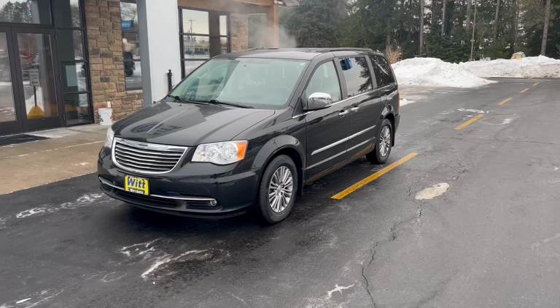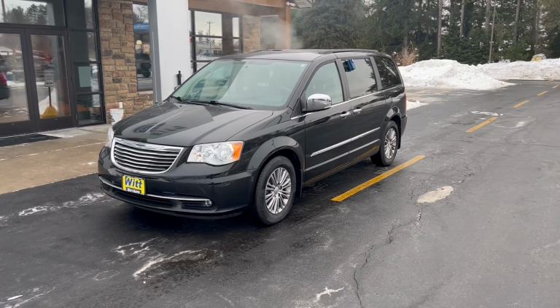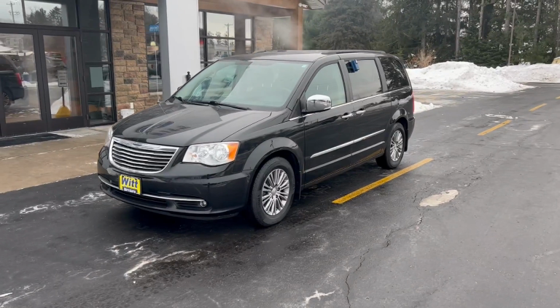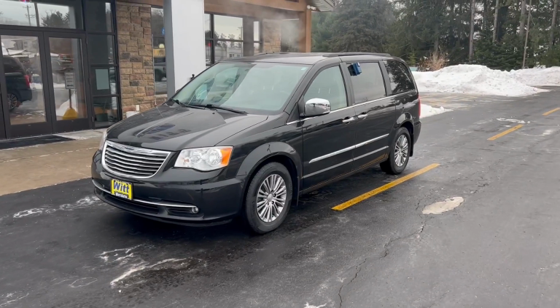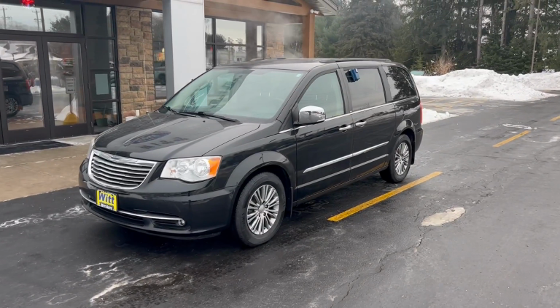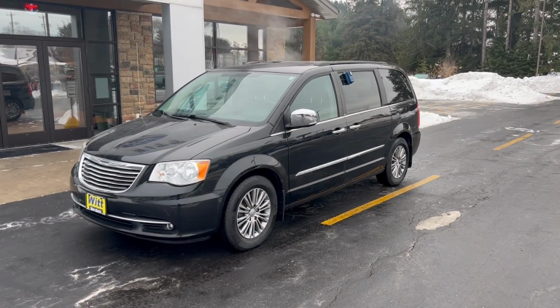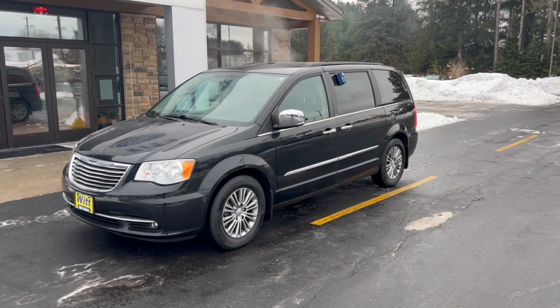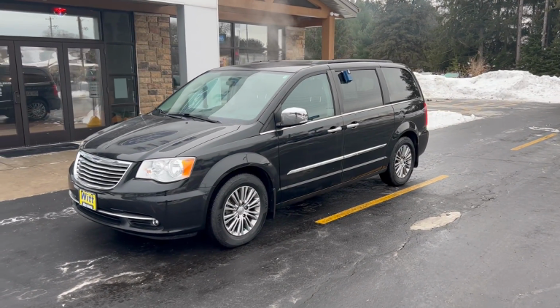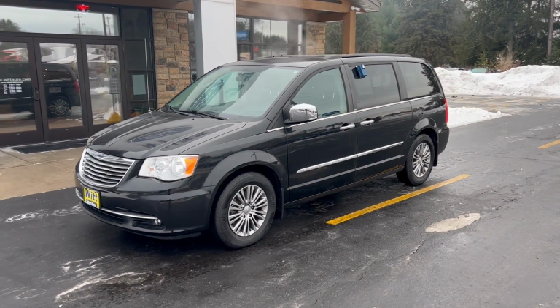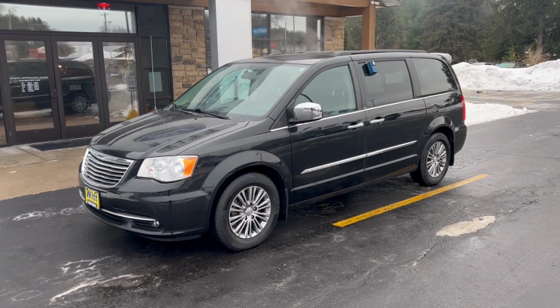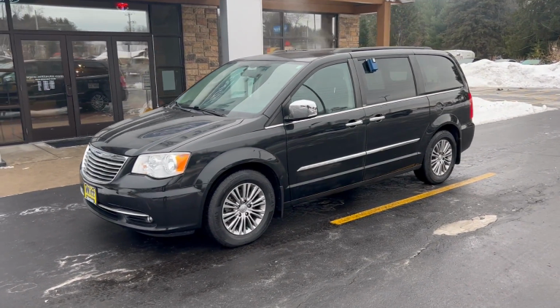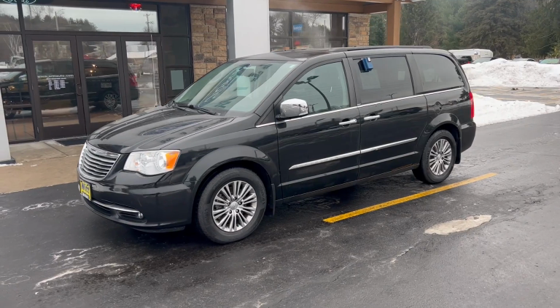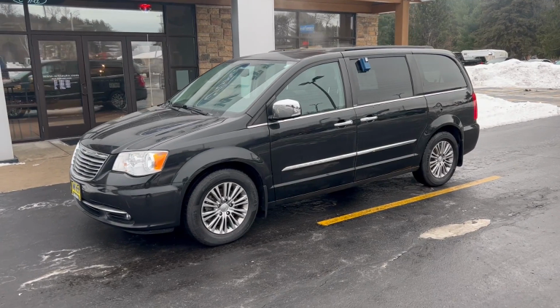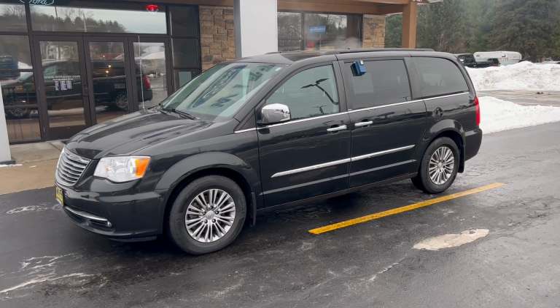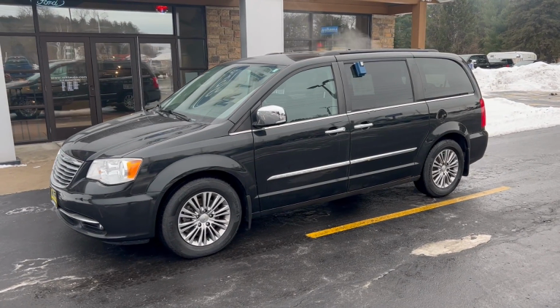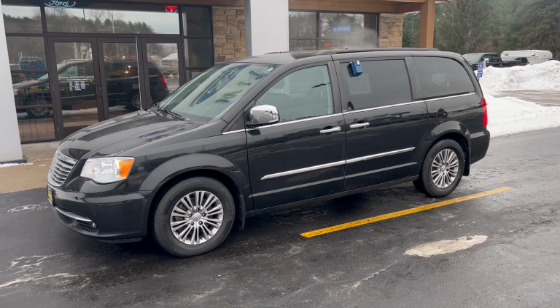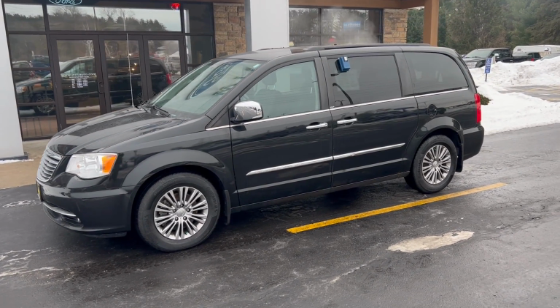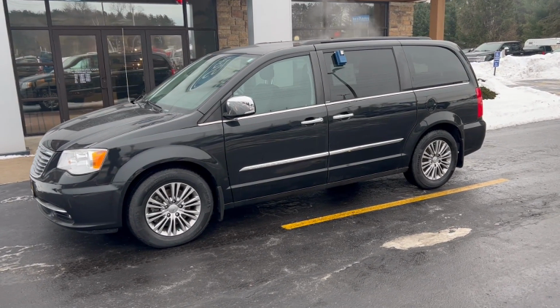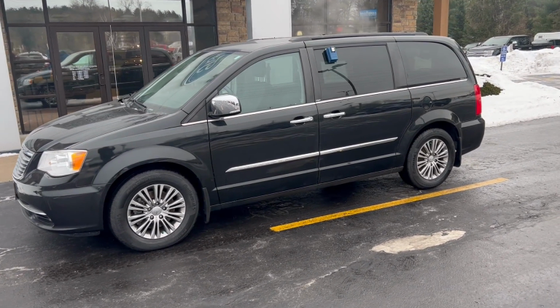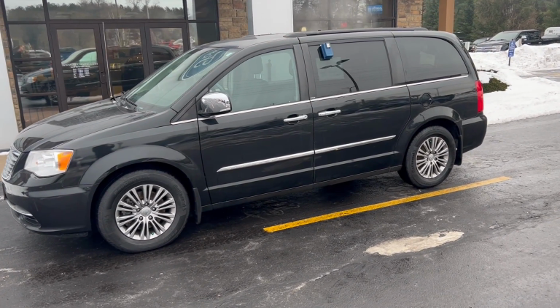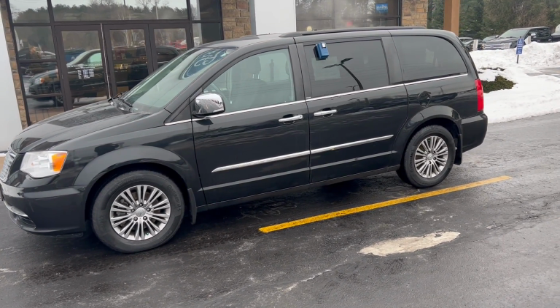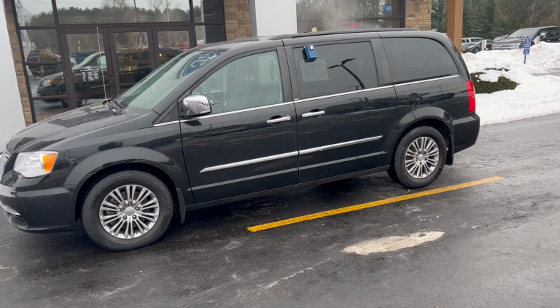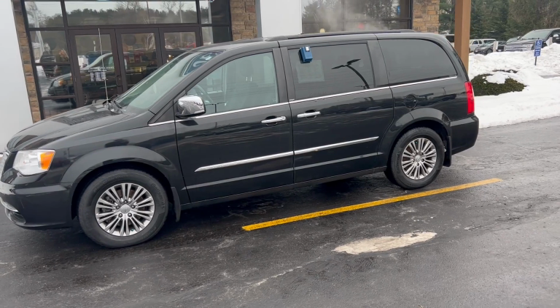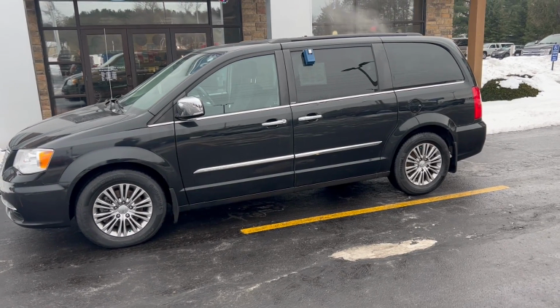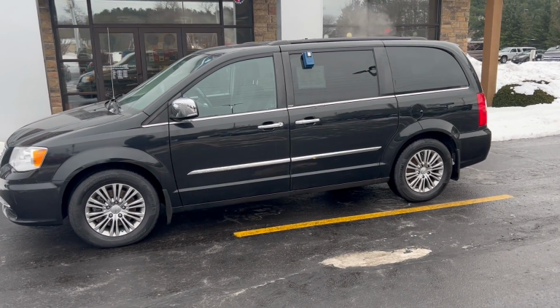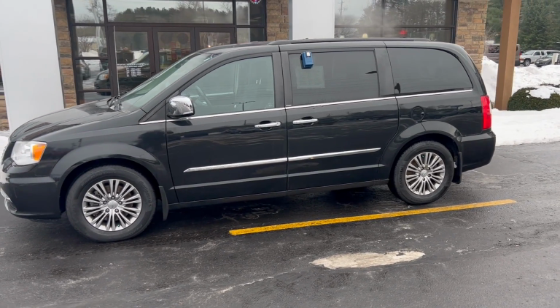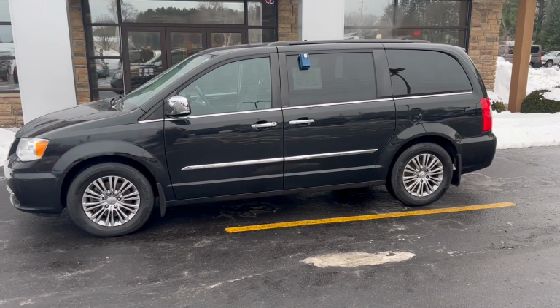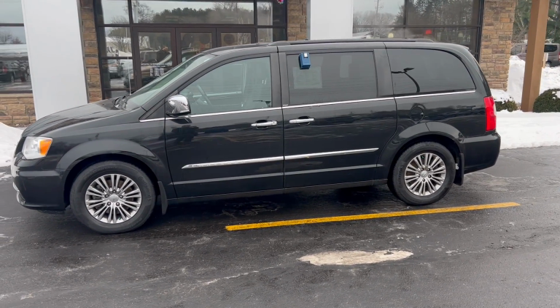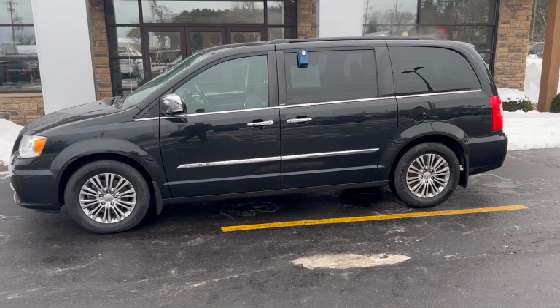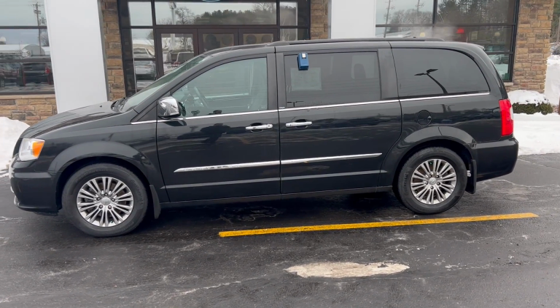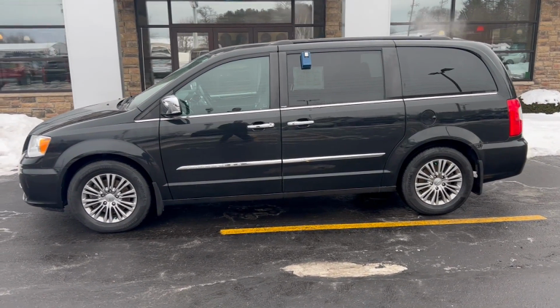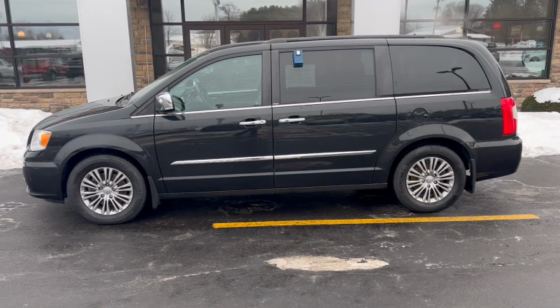Hey folks, it's Tyler Klimke at Wood Auto Sales and Krivets, and I'm bringing you today's car of the day. Today we have a 2014 Chrysler Town and Country. This vehicle has about 61,000 miles on it and it is loaded with features — perfect for all those aspiring soccer moms out there.